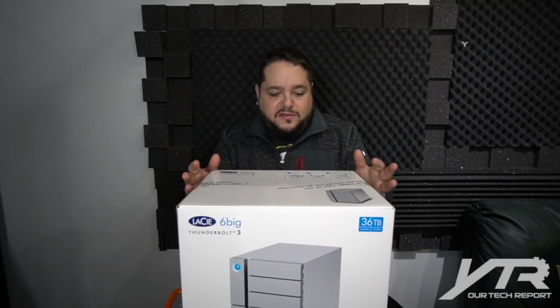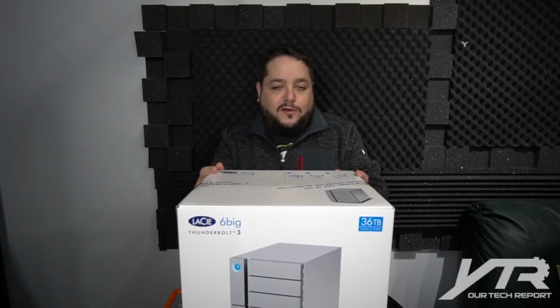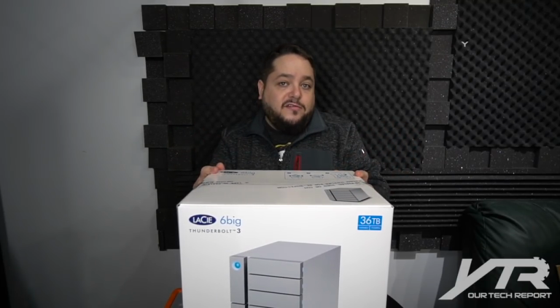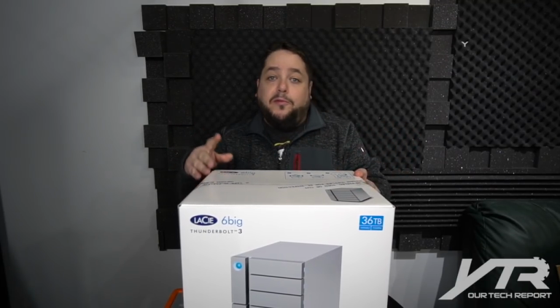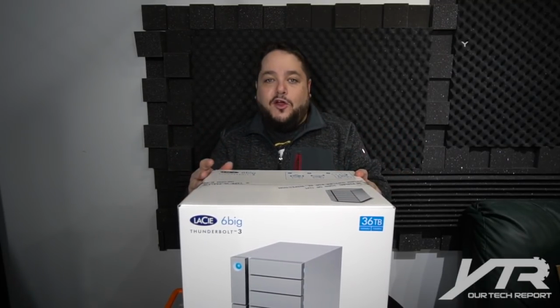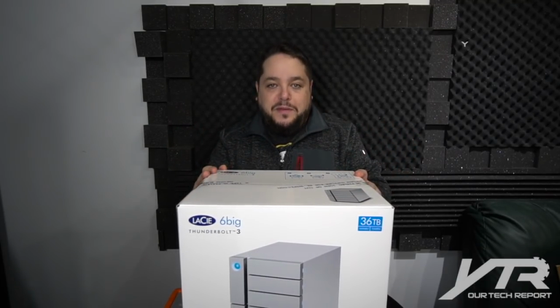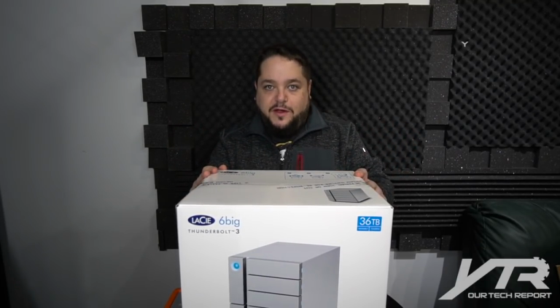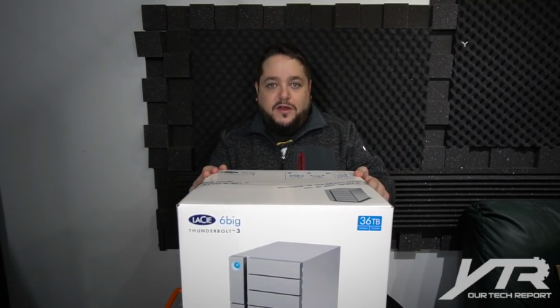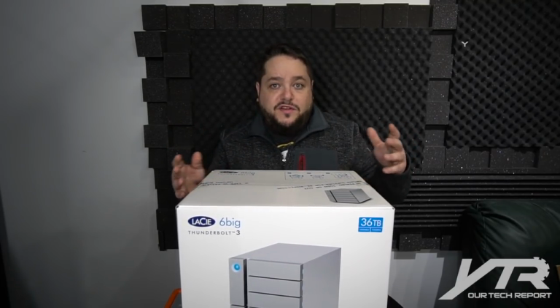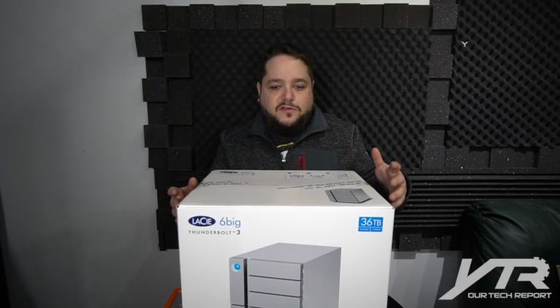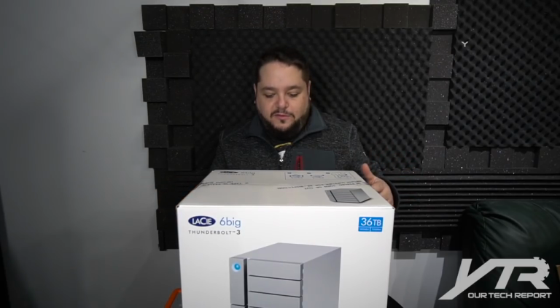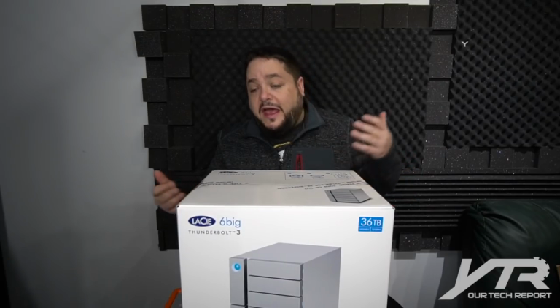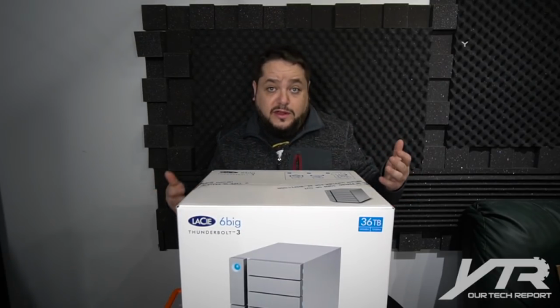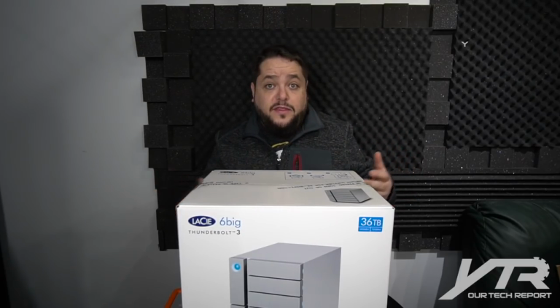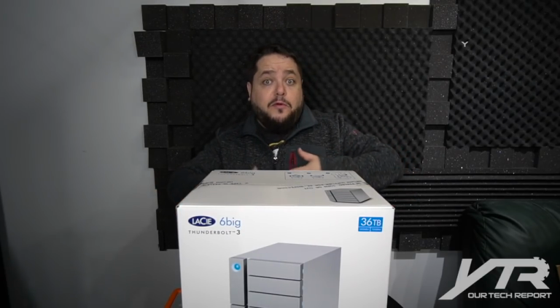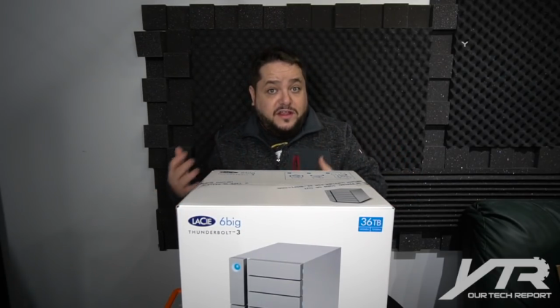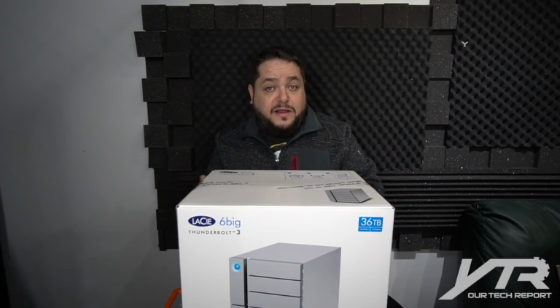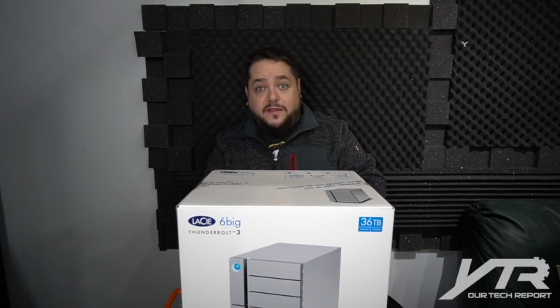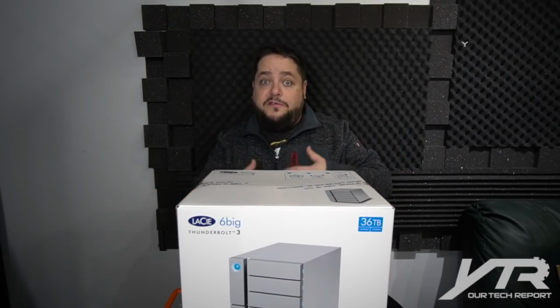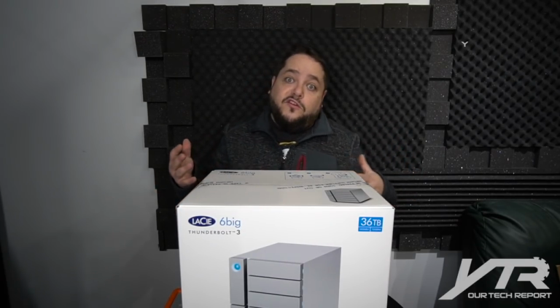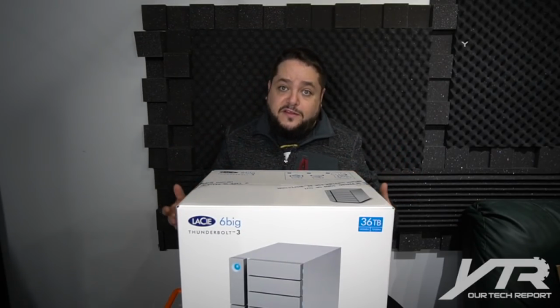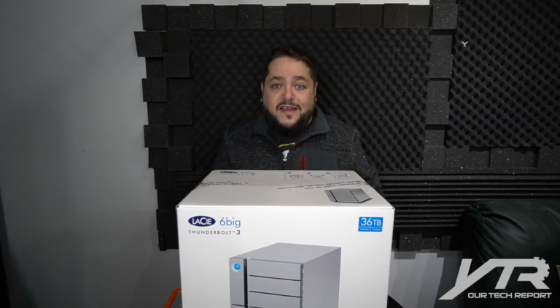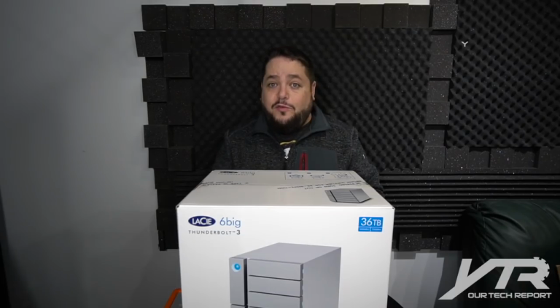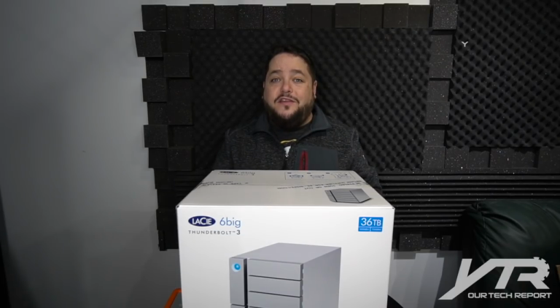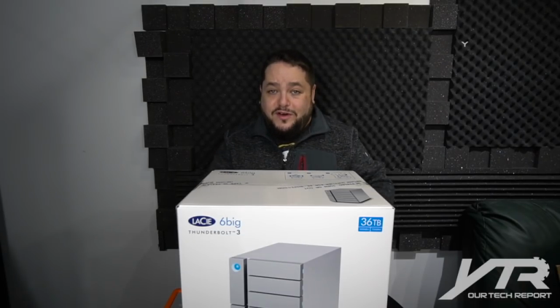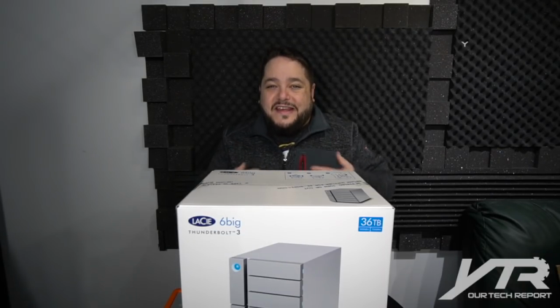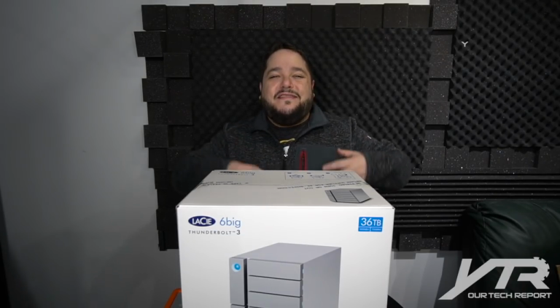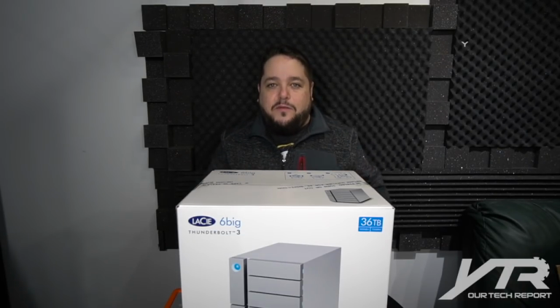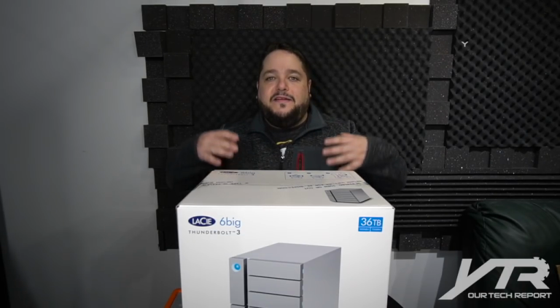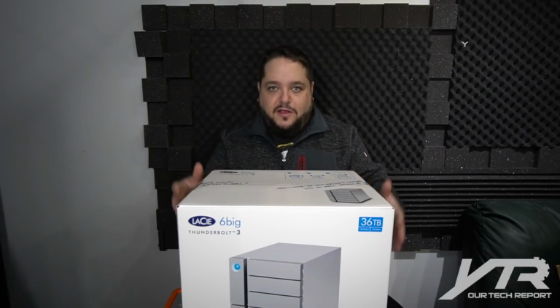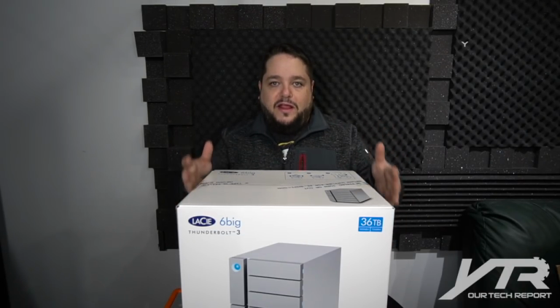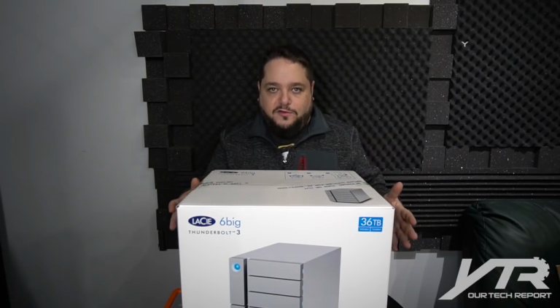The Big 6 also has a big brother called the Big 12. What's the difference? Size, really — the number of disks, meaning the number of storage, increases. This one is a 36 terabyte desktop RAID solution.